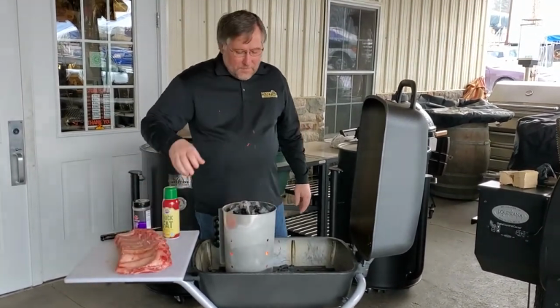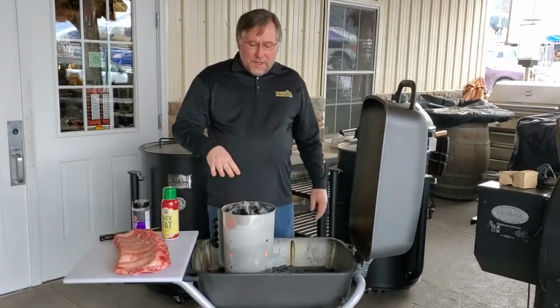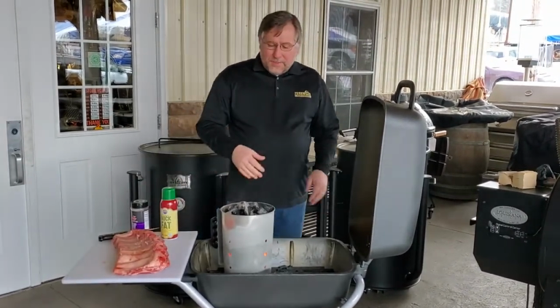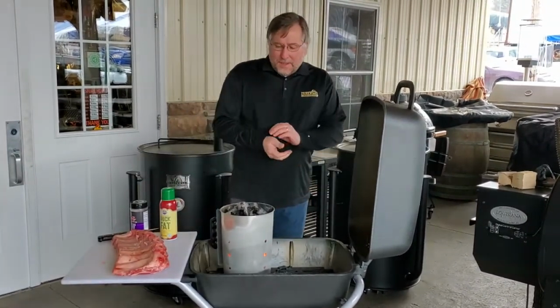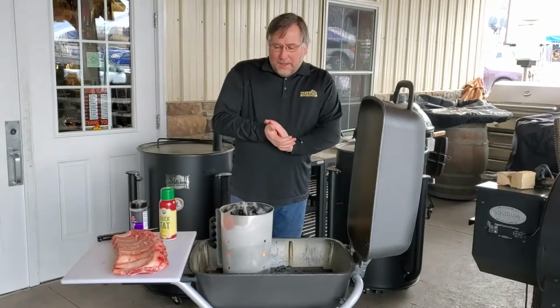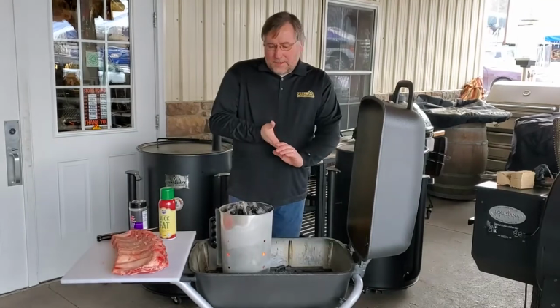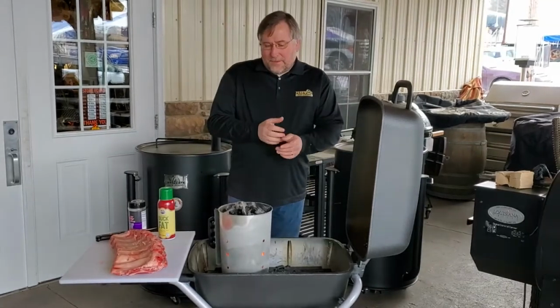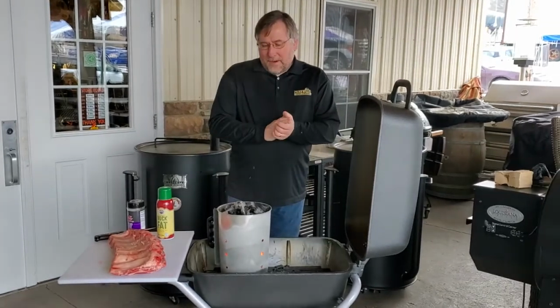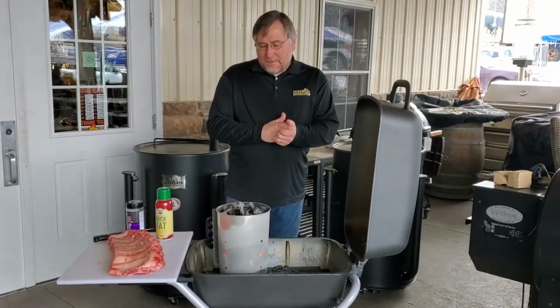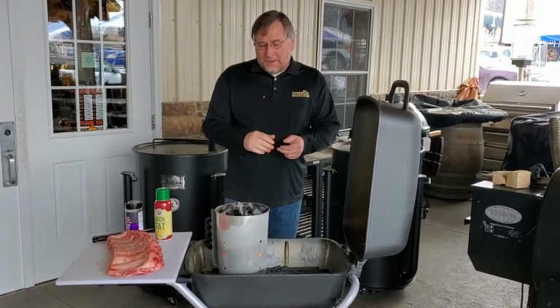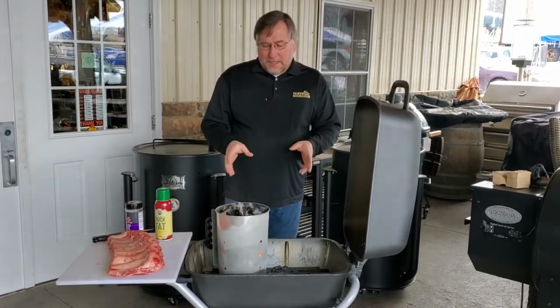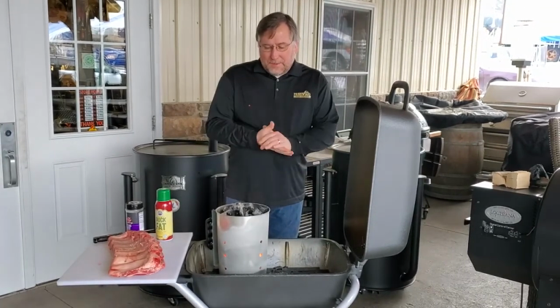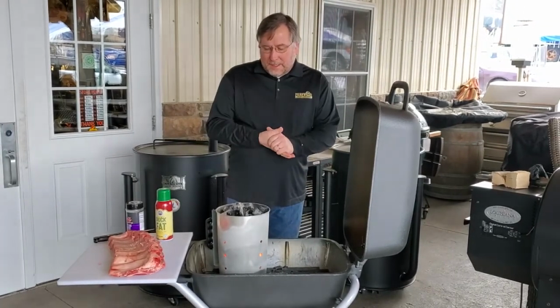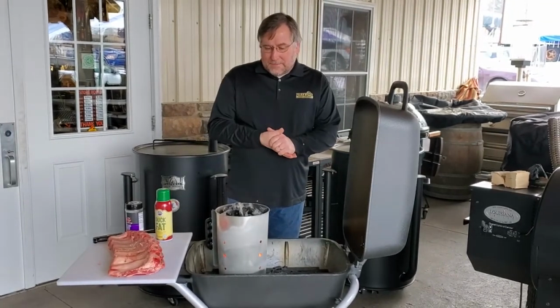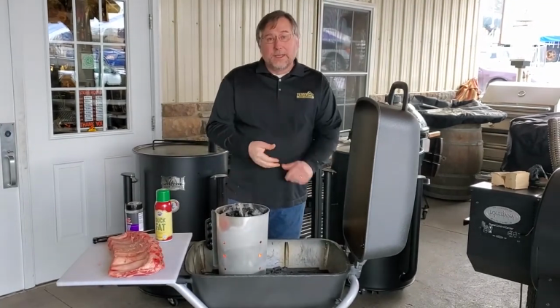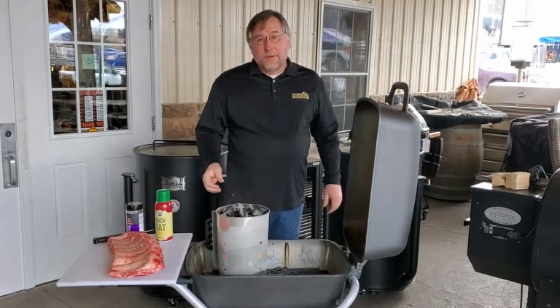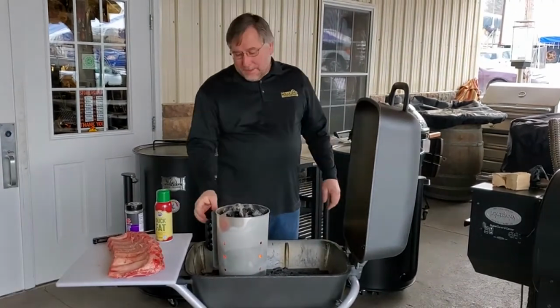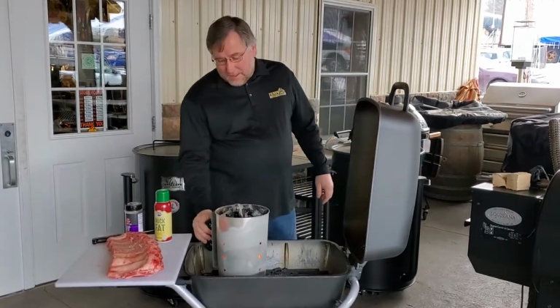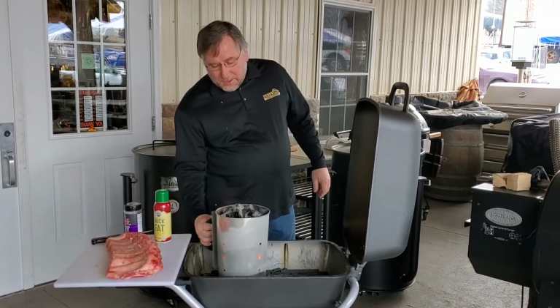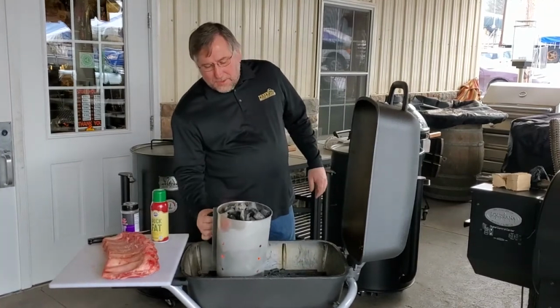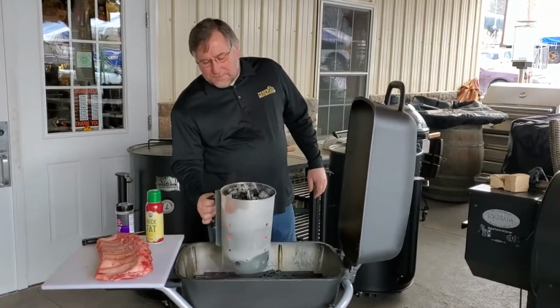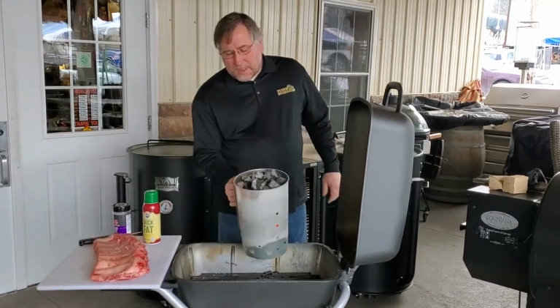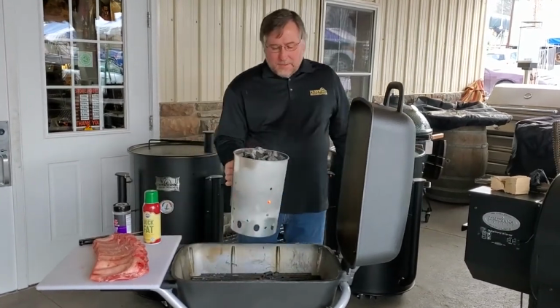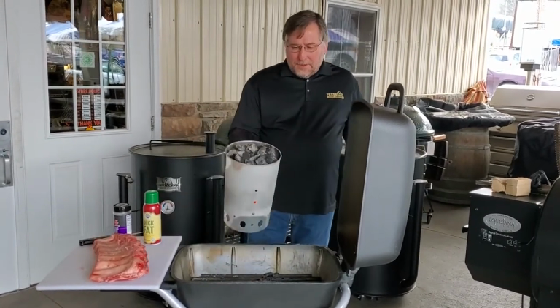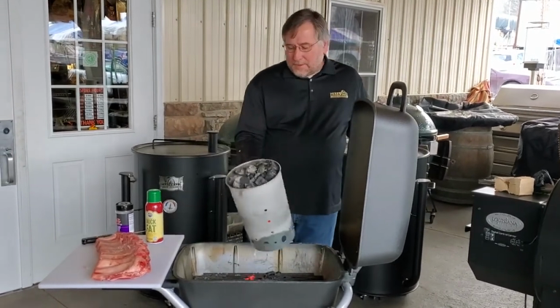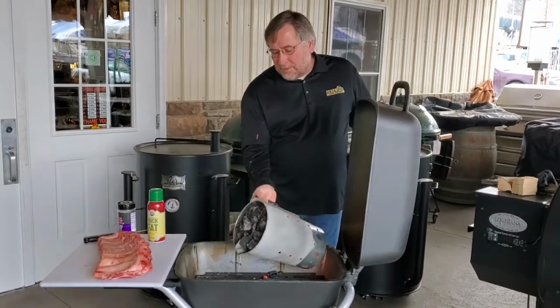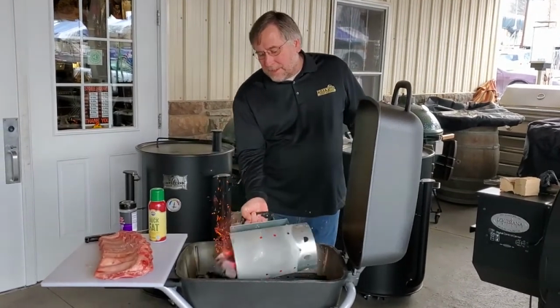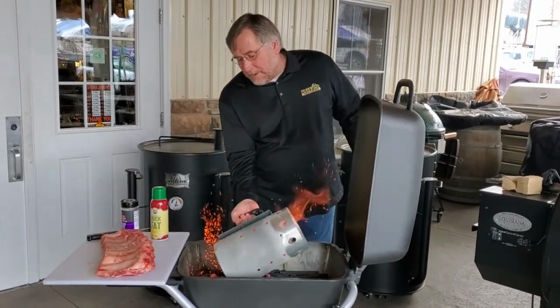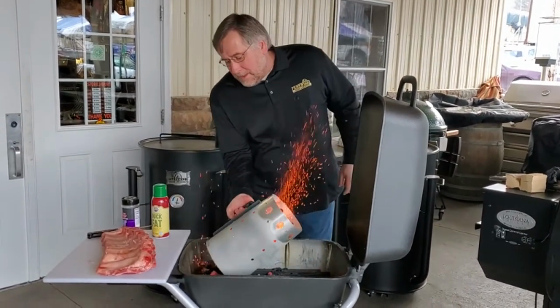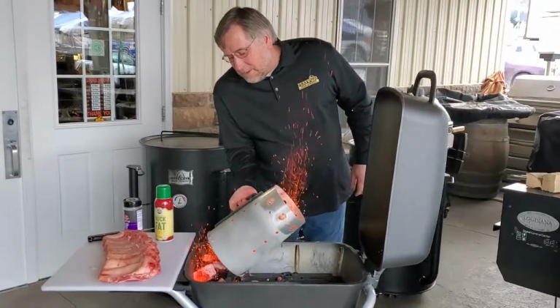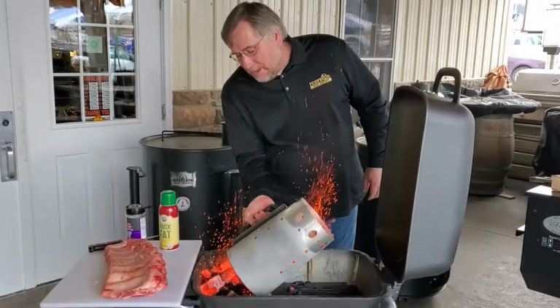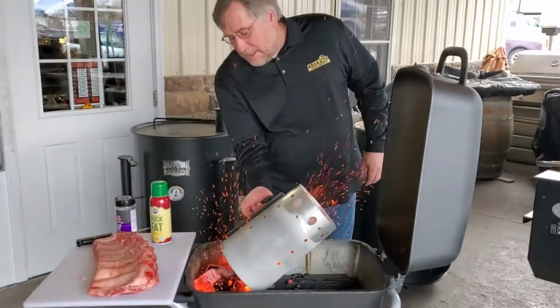We've got our chimney starter fired up here using a Clay Hill Hickory charcoal. We're going to put this just on the one side.